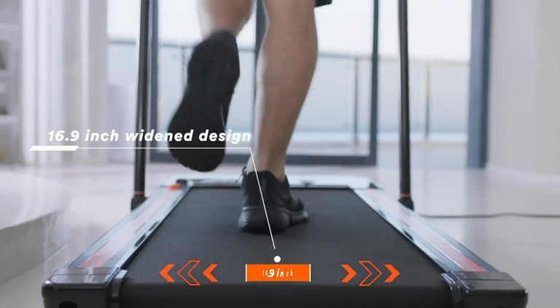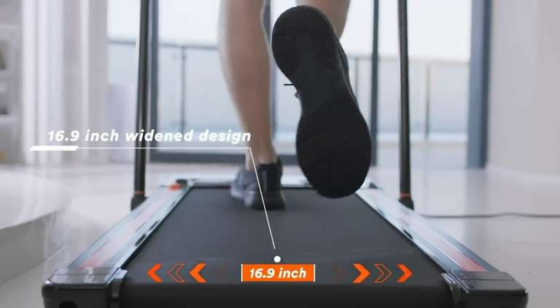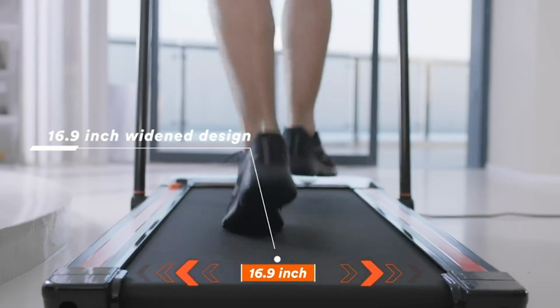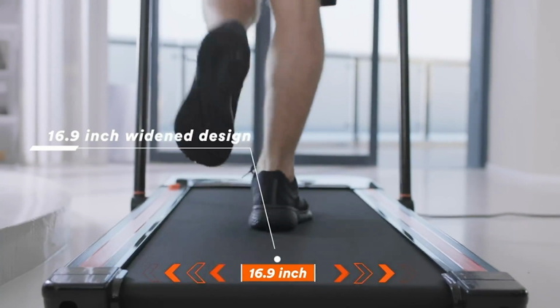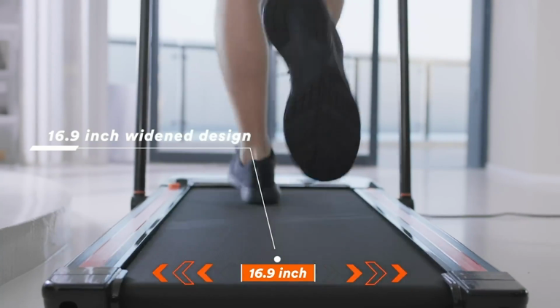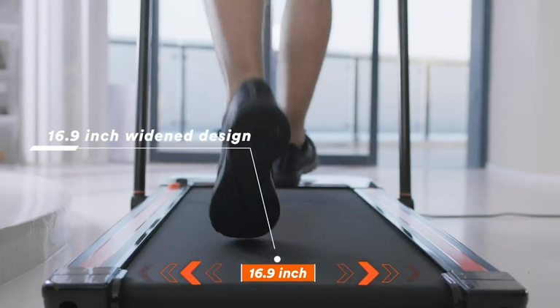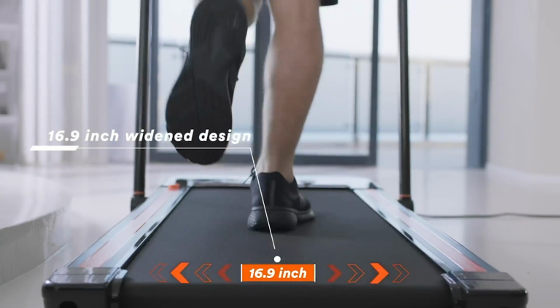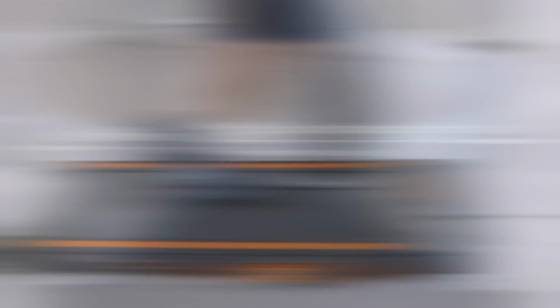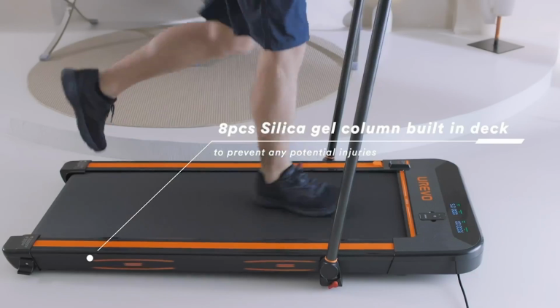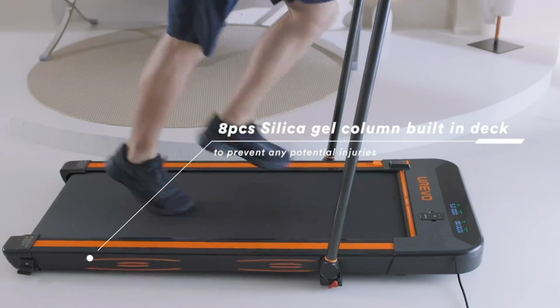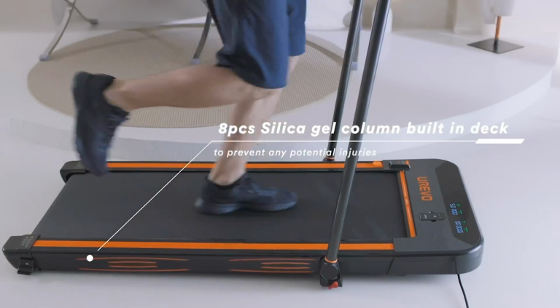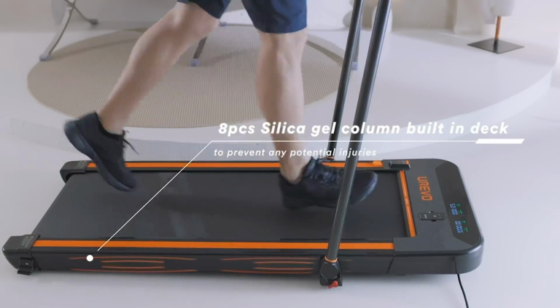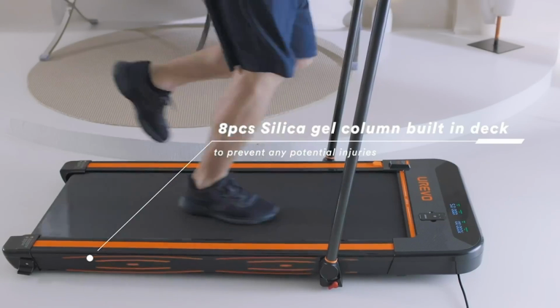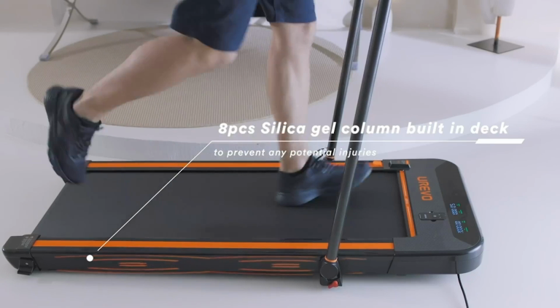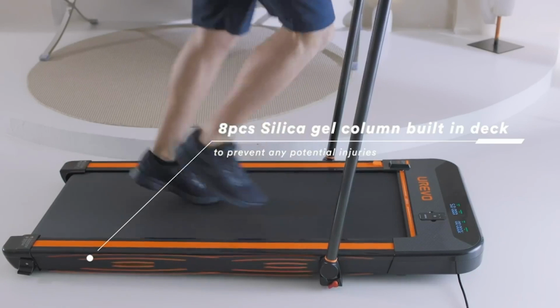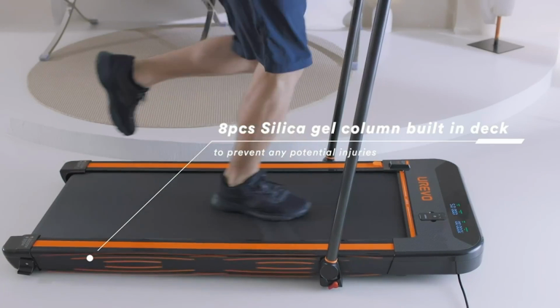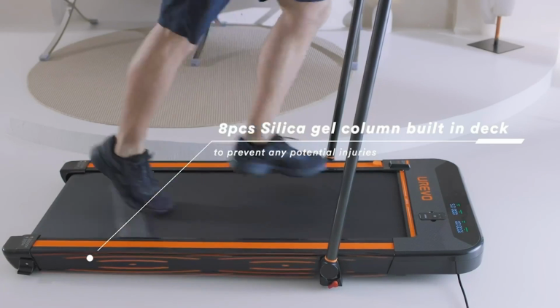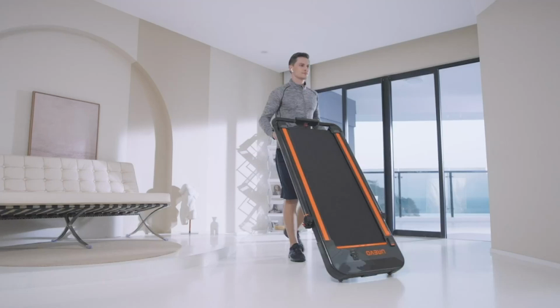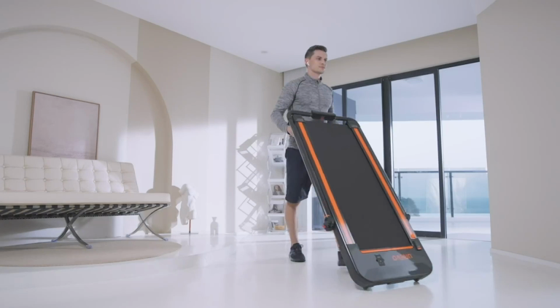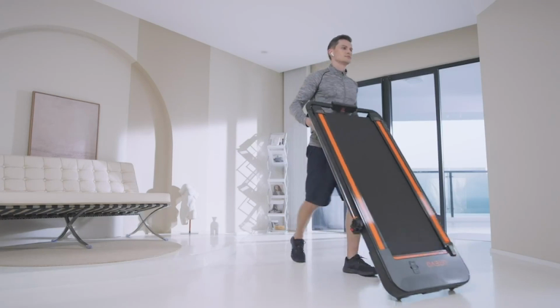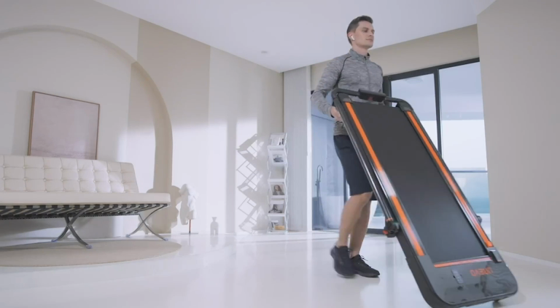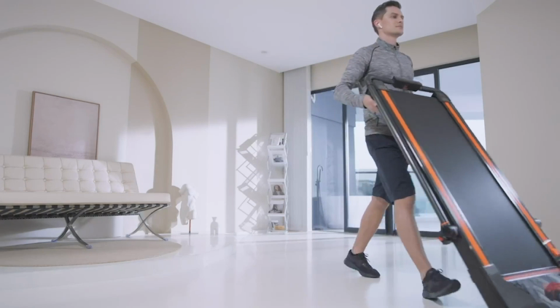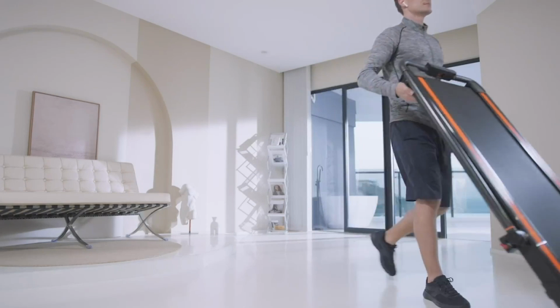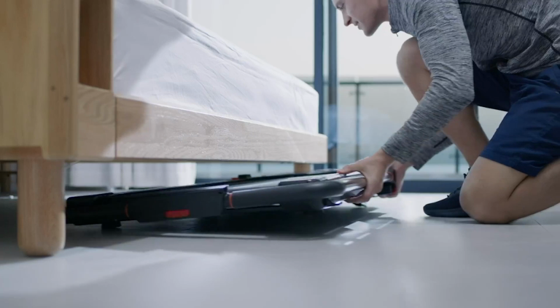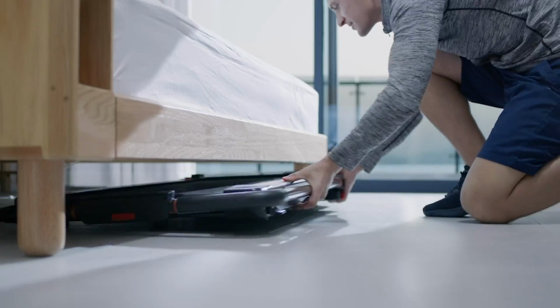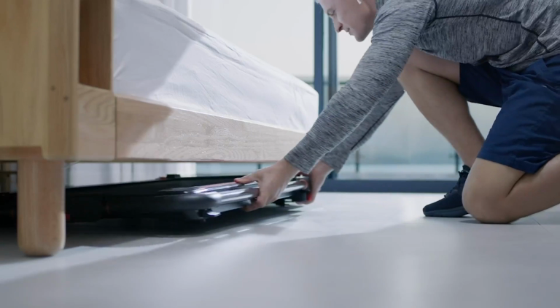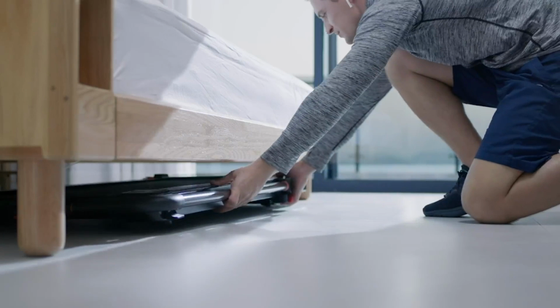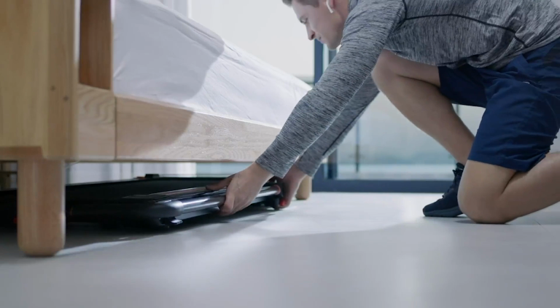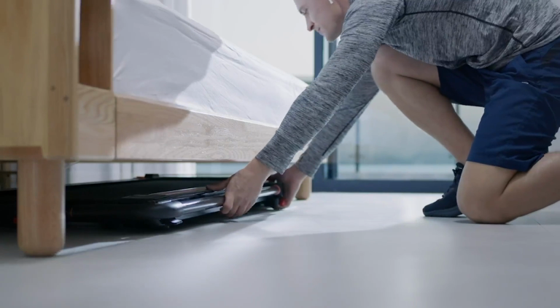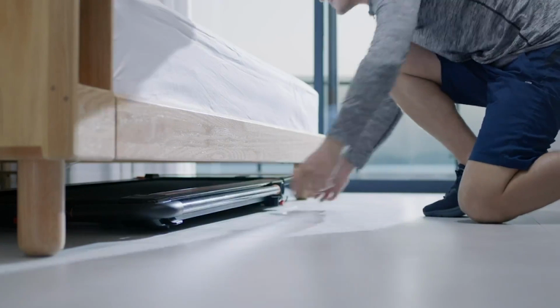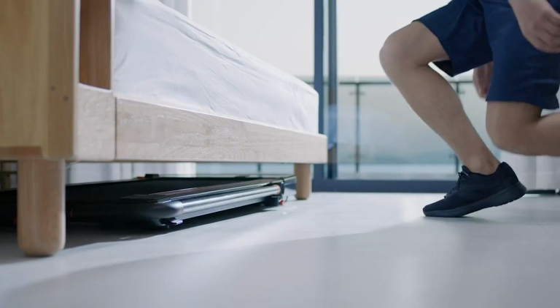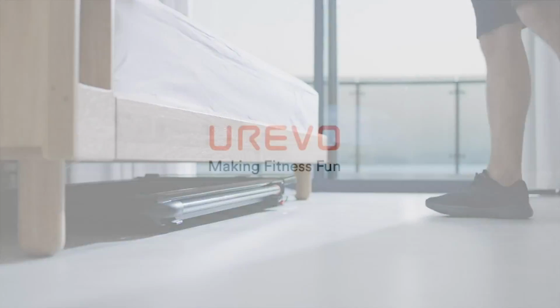The widened design and silica gel columns built into the deck help prevent any potential injuries. The Urivo Treadmill will be a great choice for you.